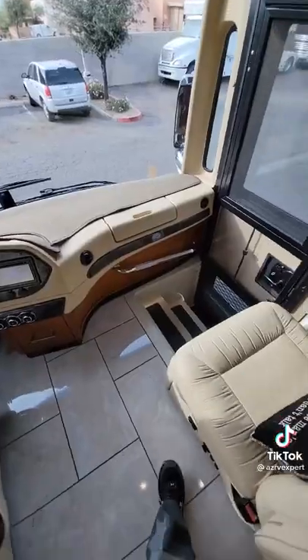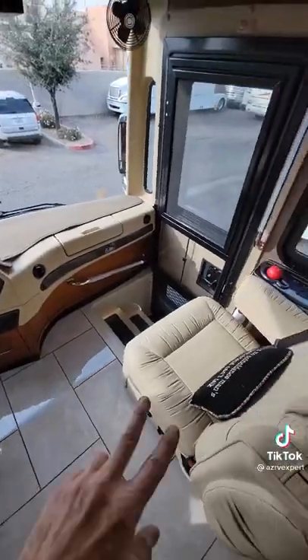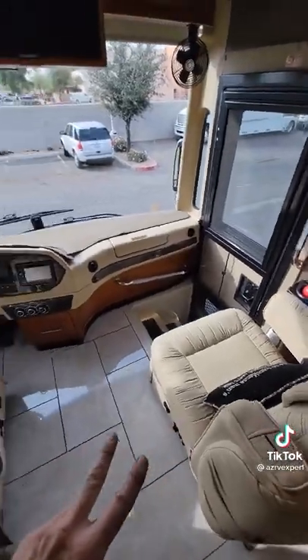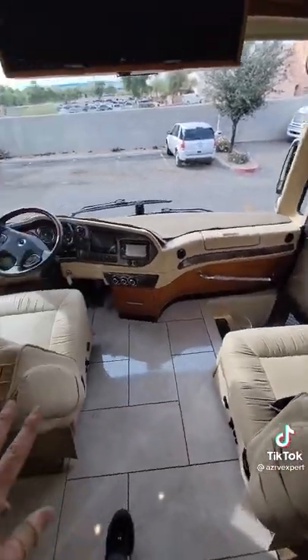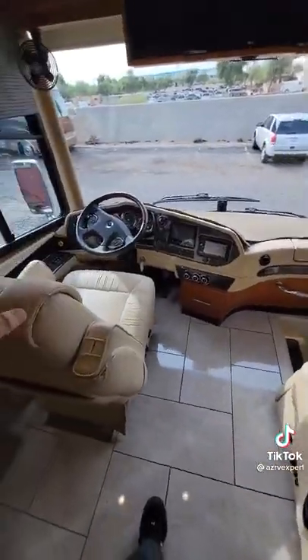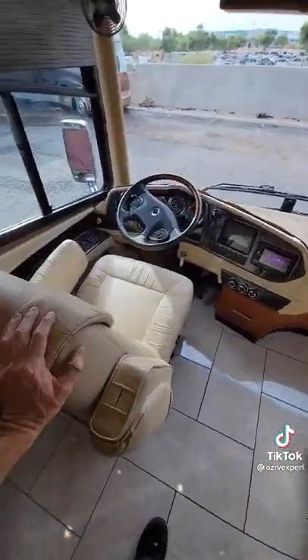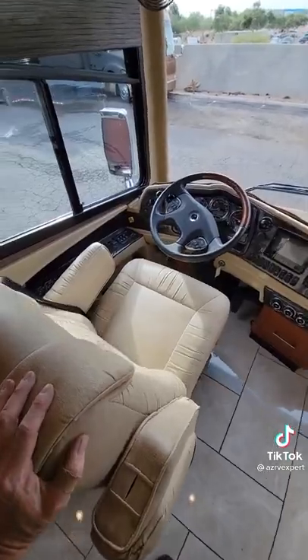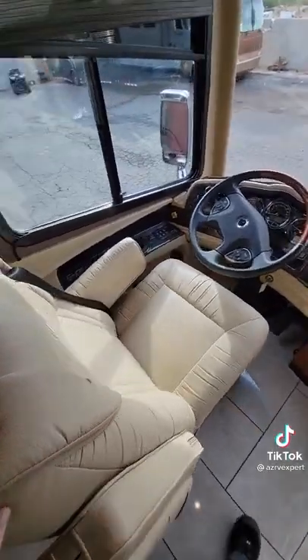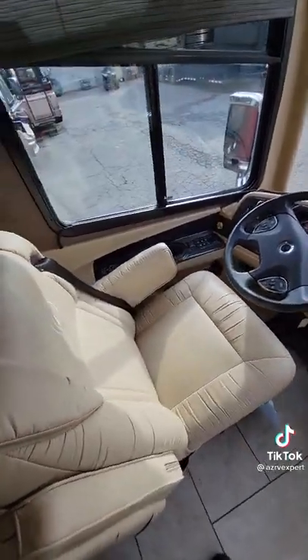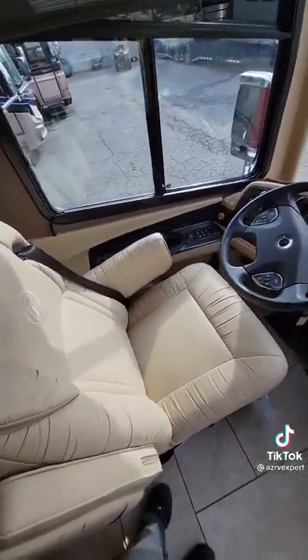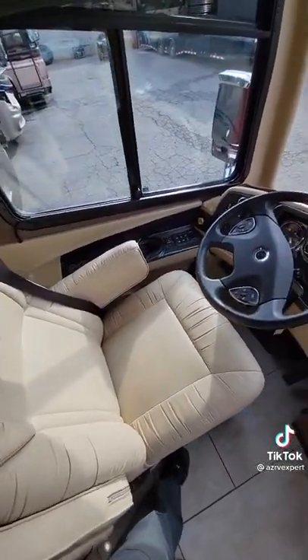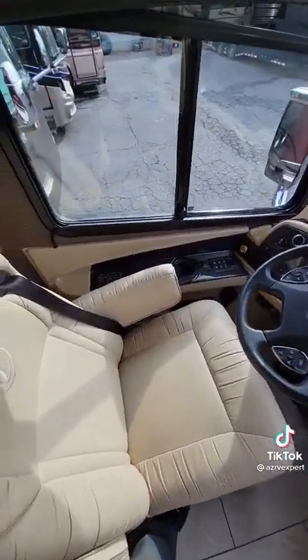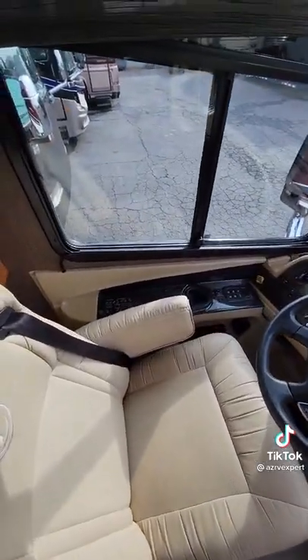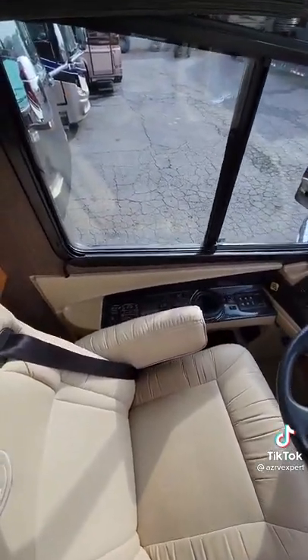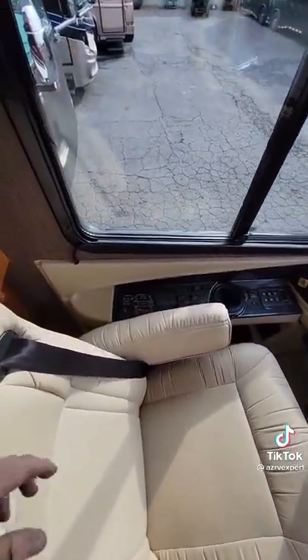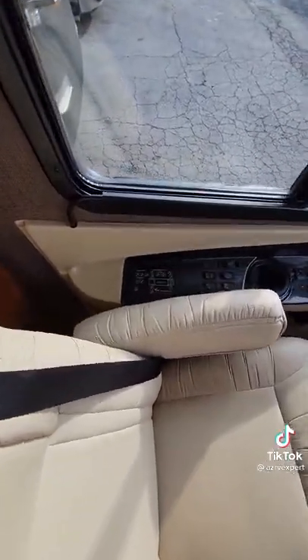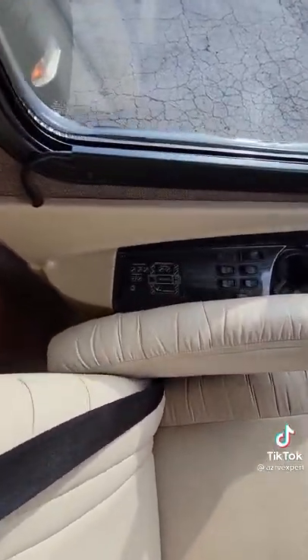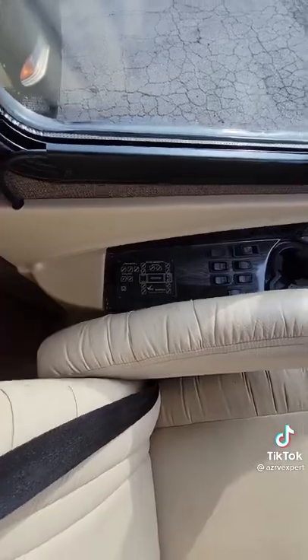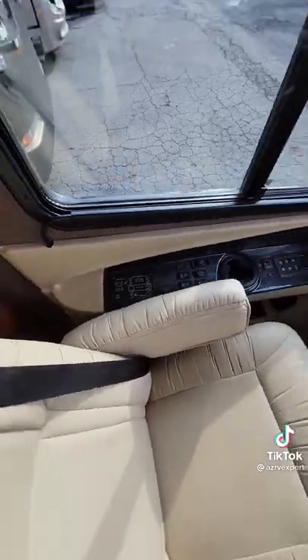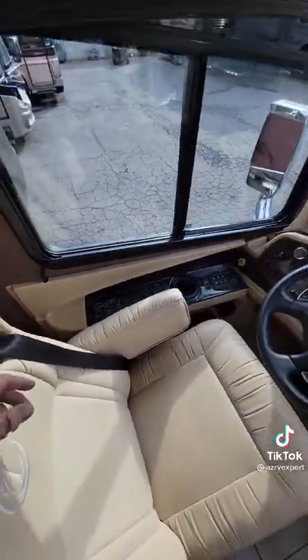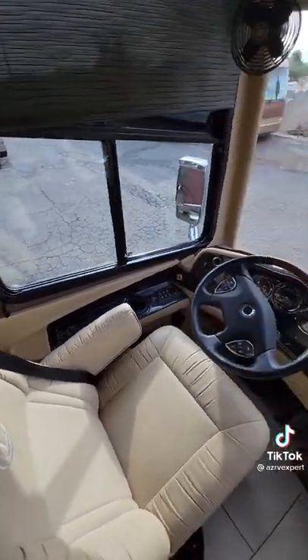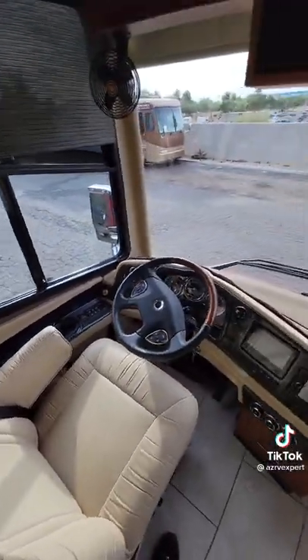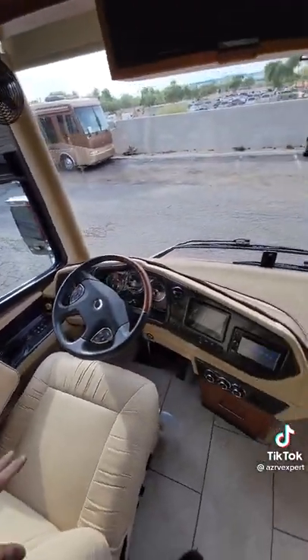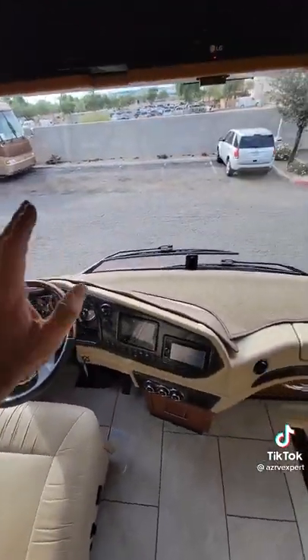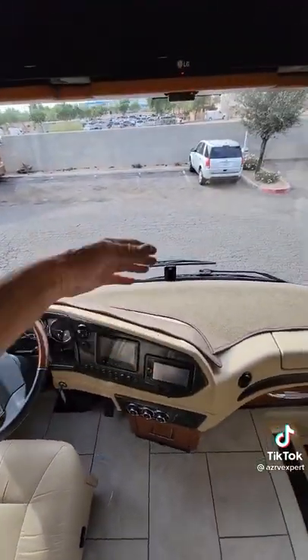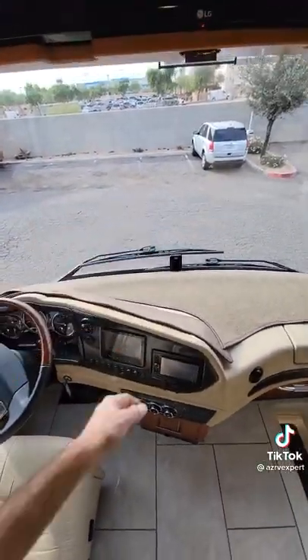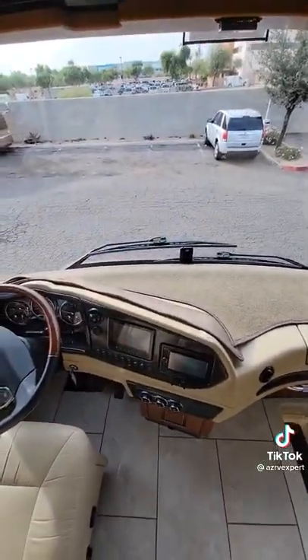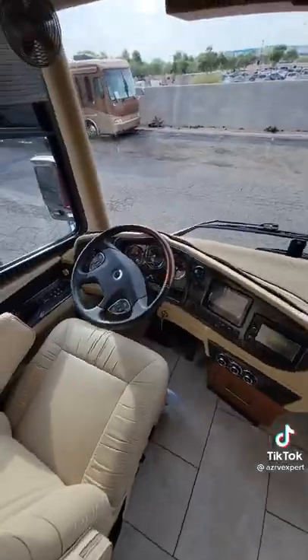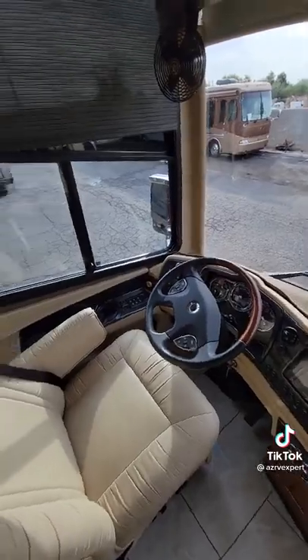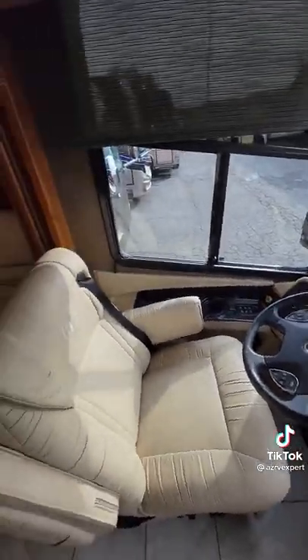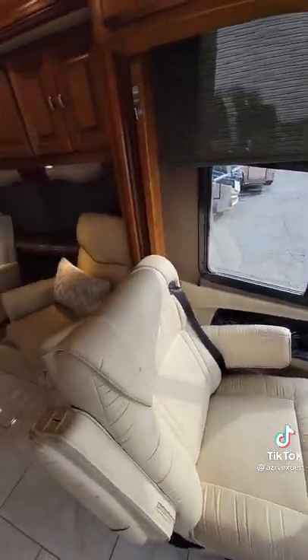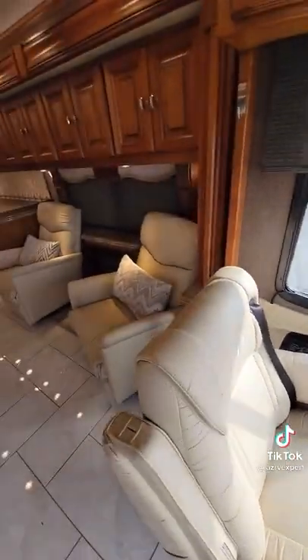Both the passenger and the driver have oversized, overstuffed, comfortable captain's chairs. It does have air and hydraulic leveling, adaptive cruise control — which means it'll keep pace with the car in front of it — and of course all-around cameras.